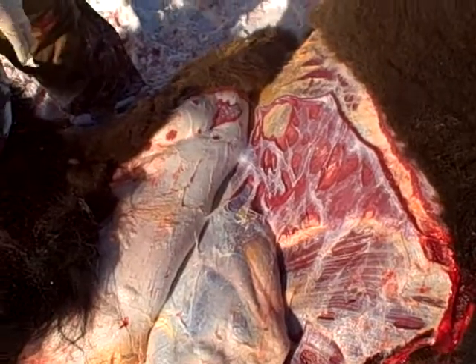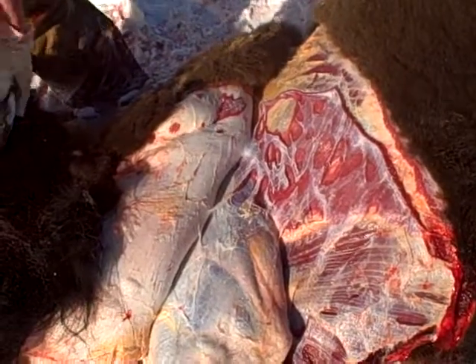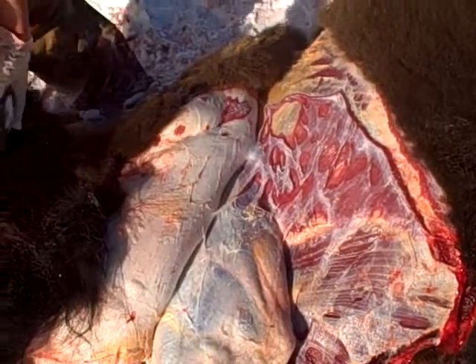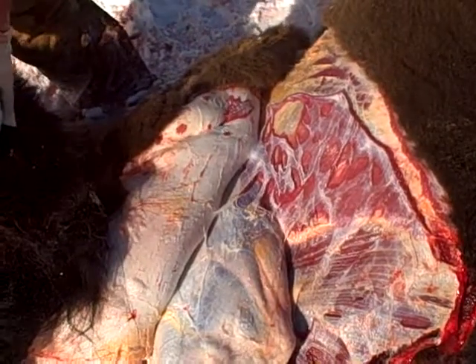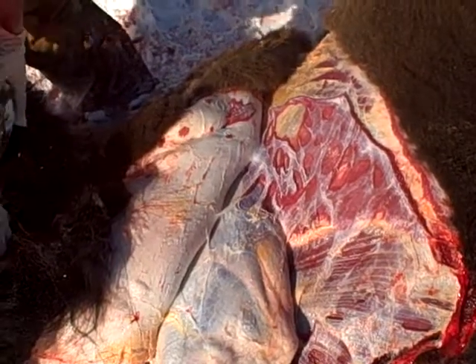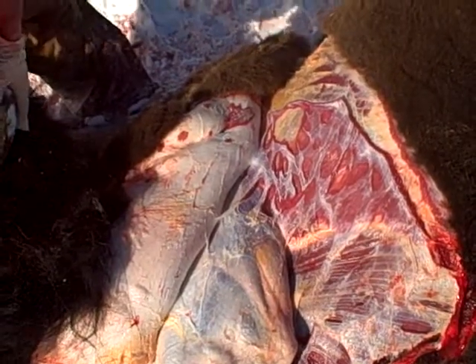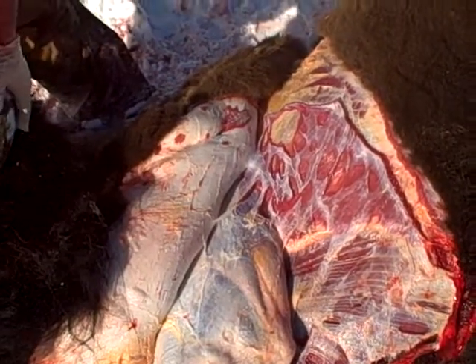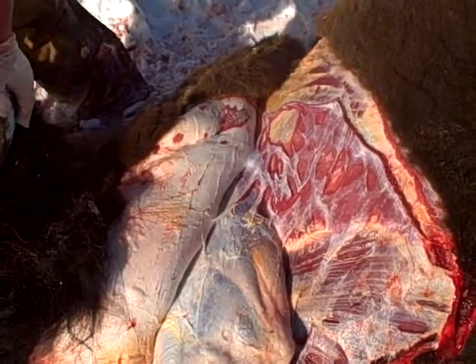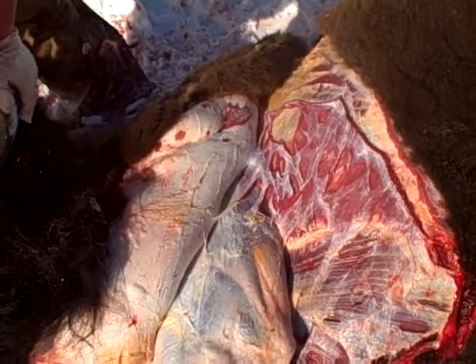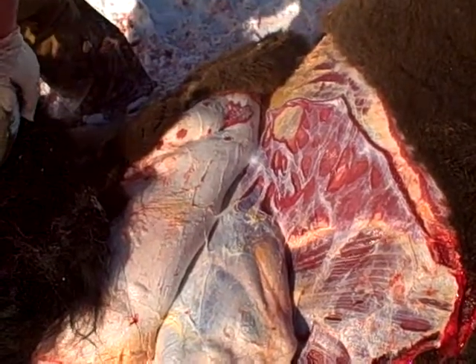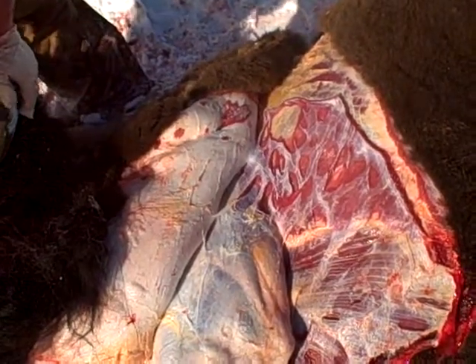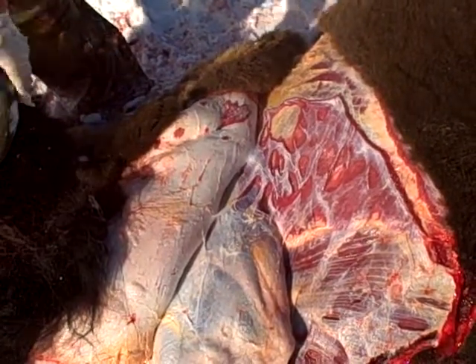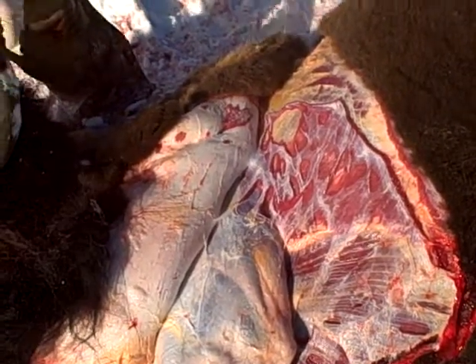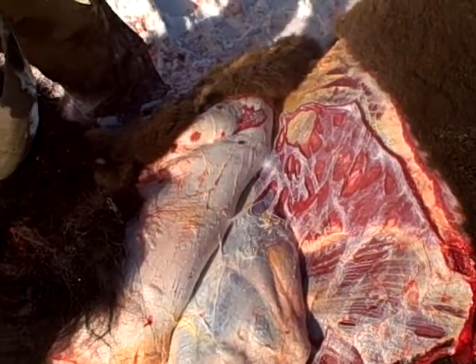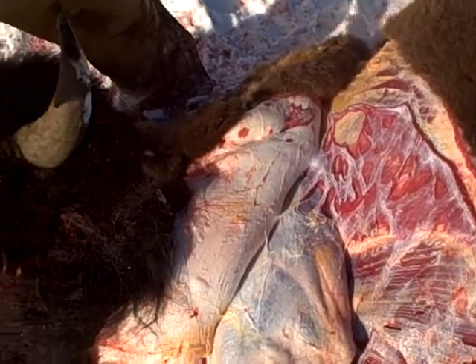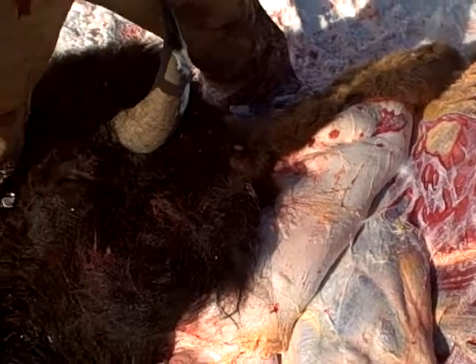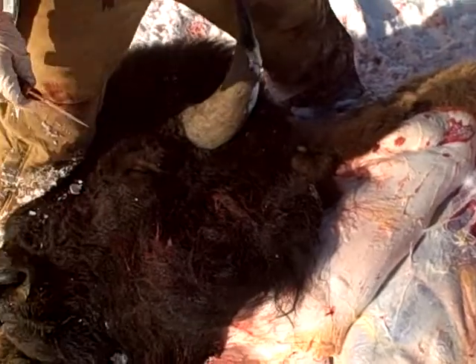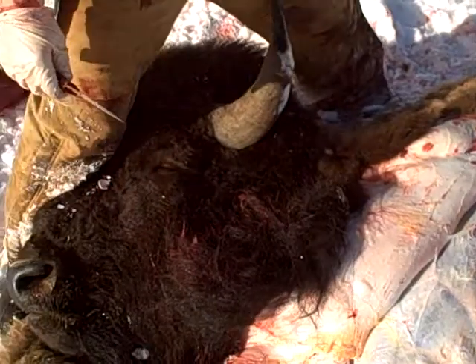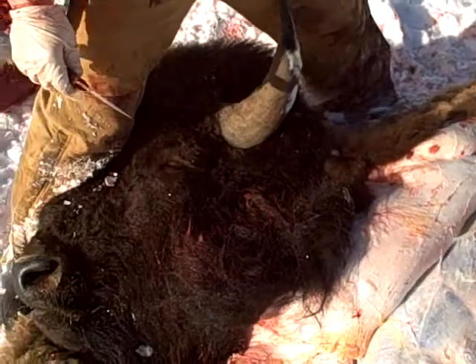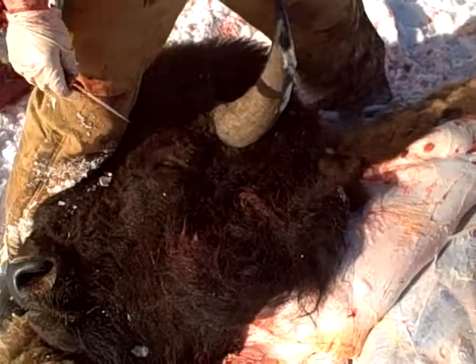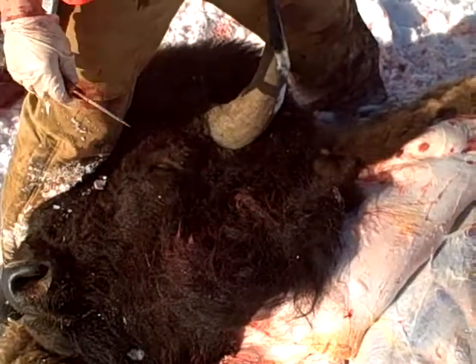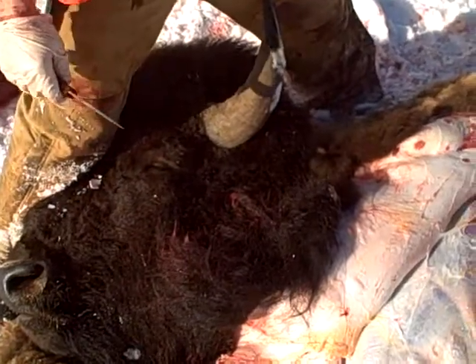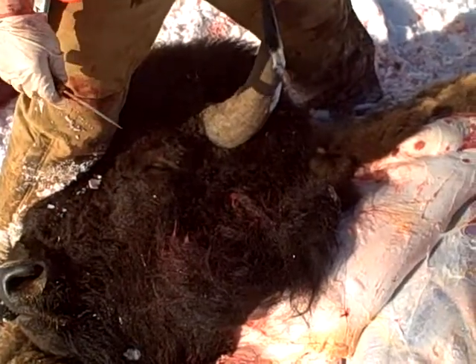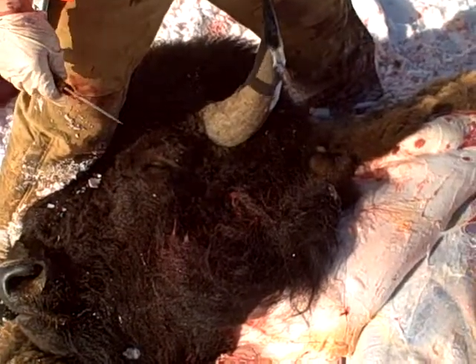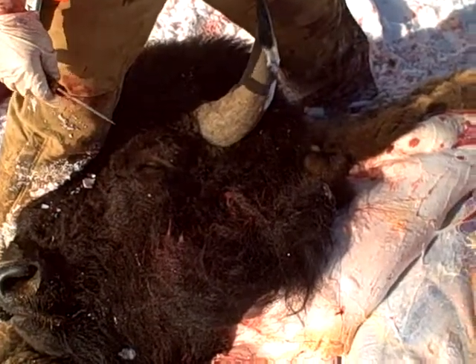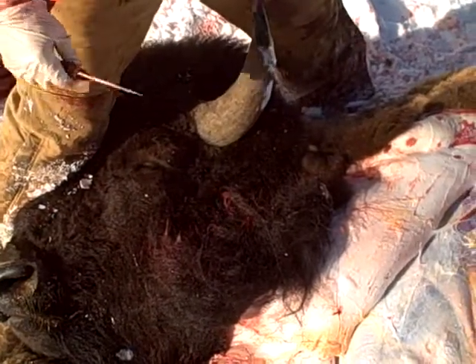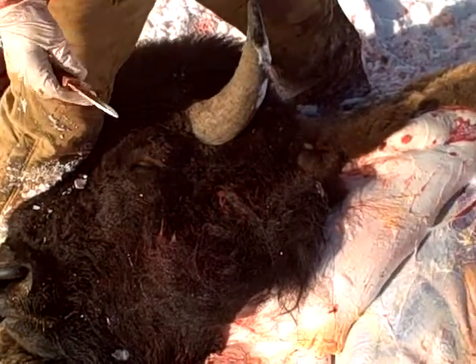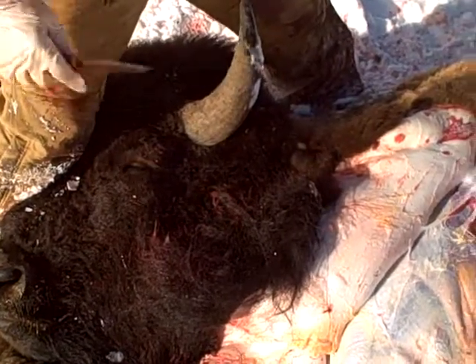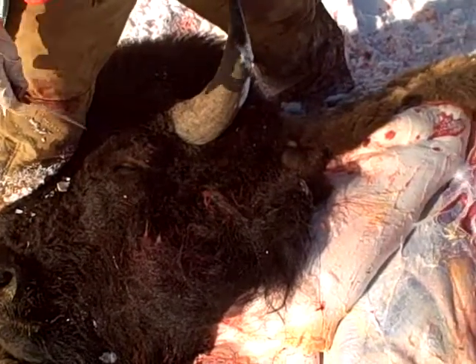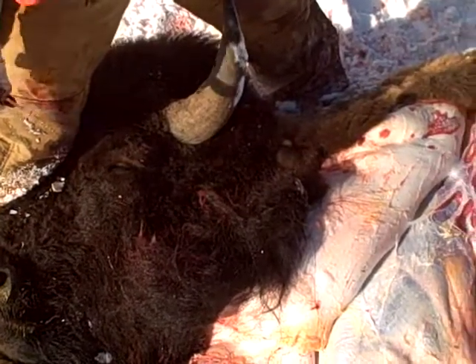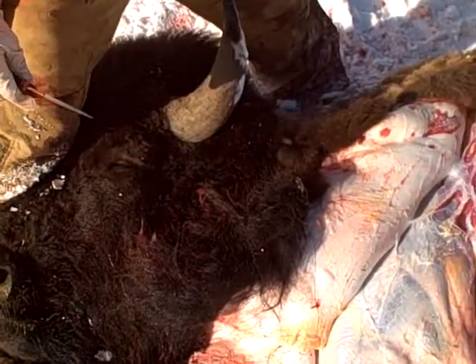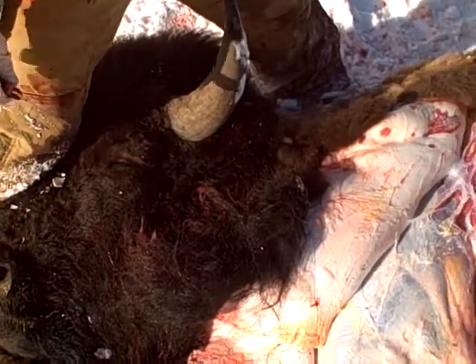We're going to take it right up here behind the ear — right behind the base of the skull. And then we're going to actually take his head off altogether.